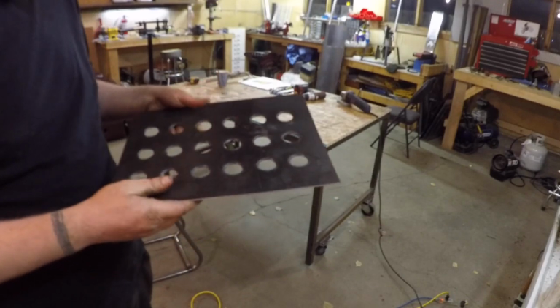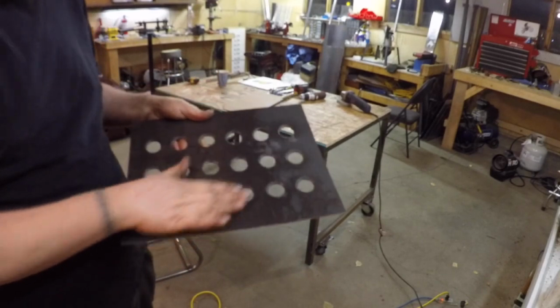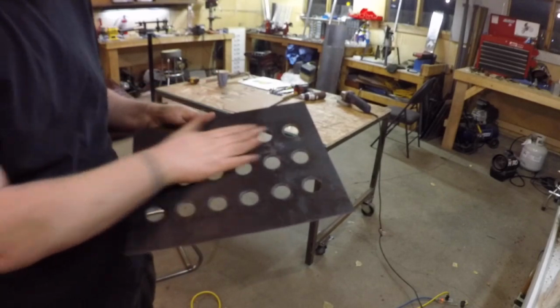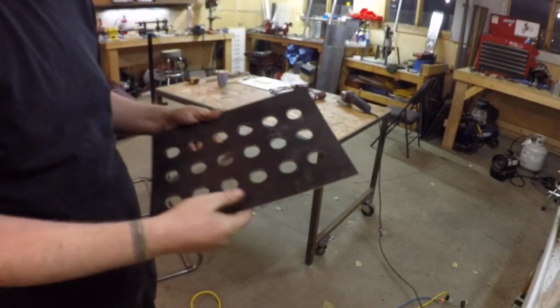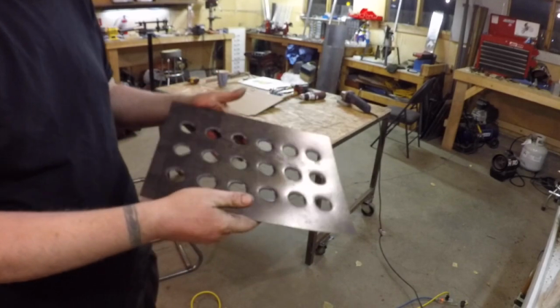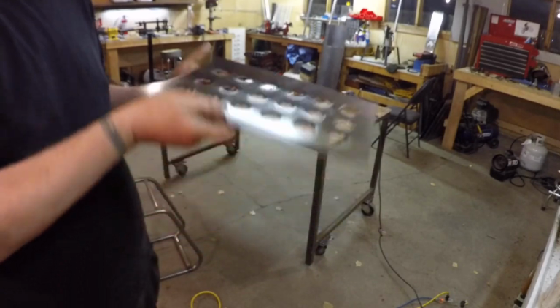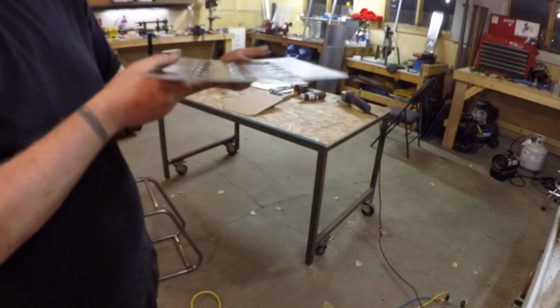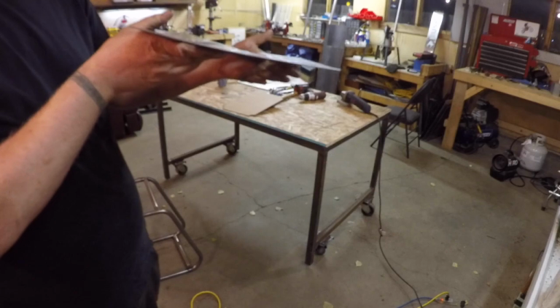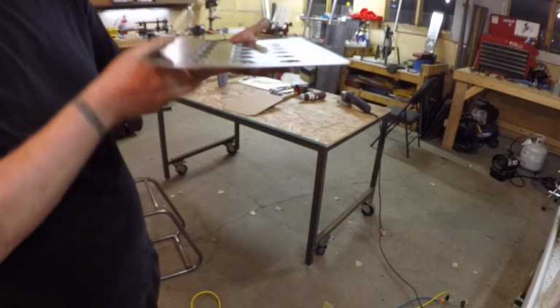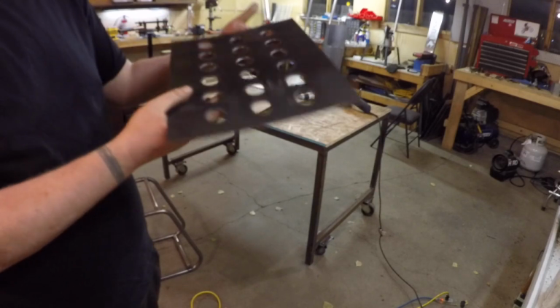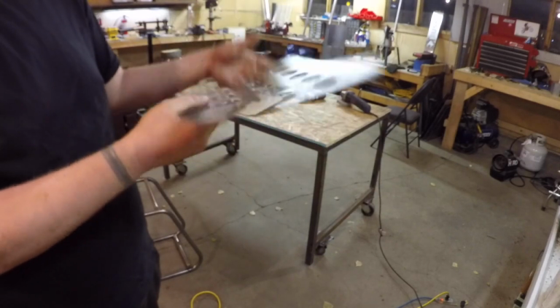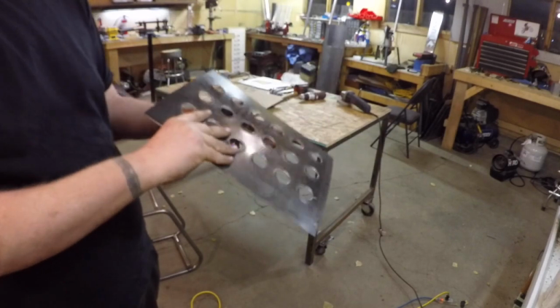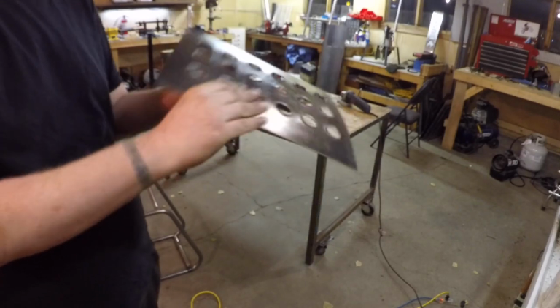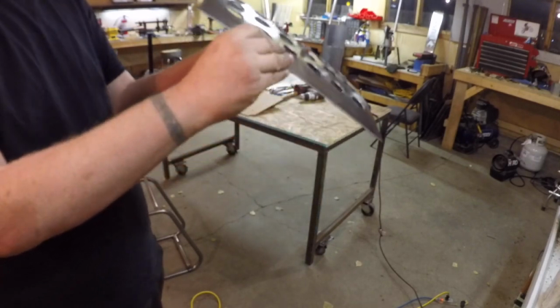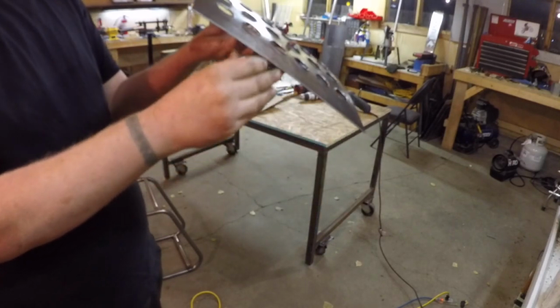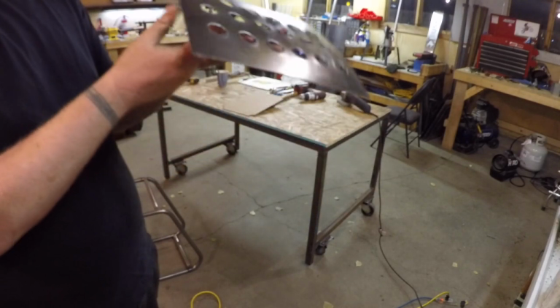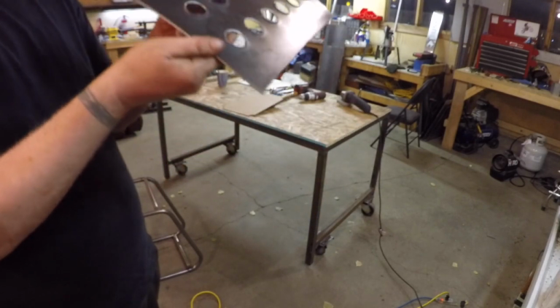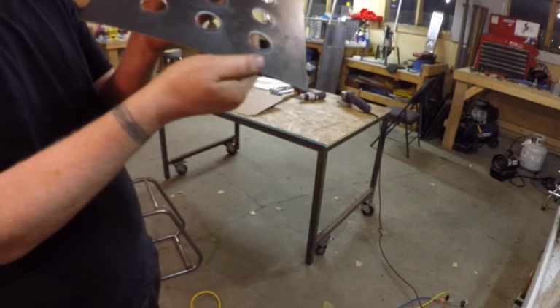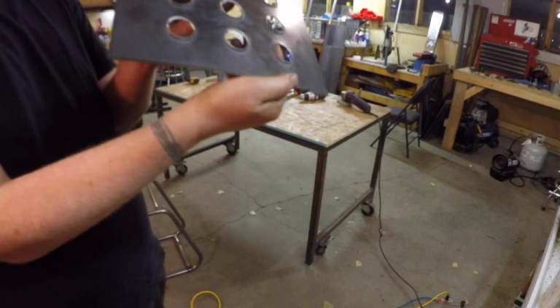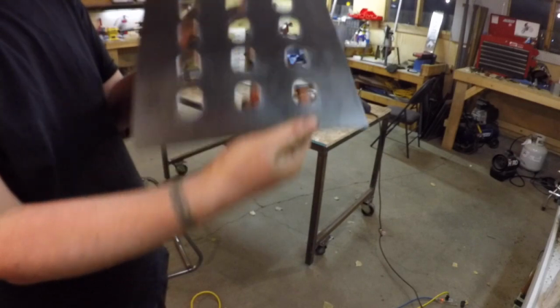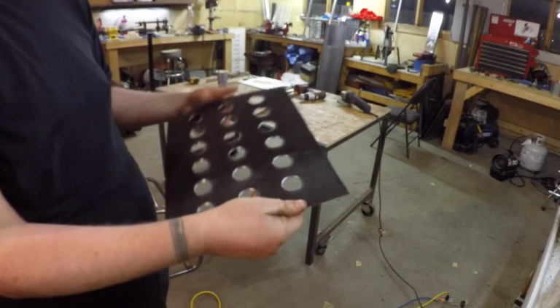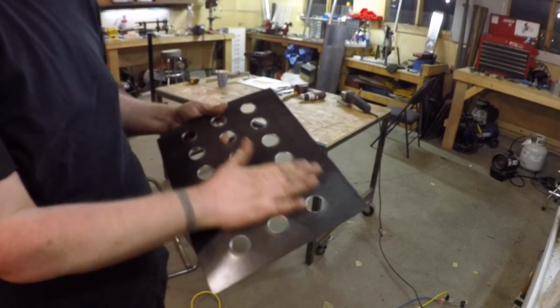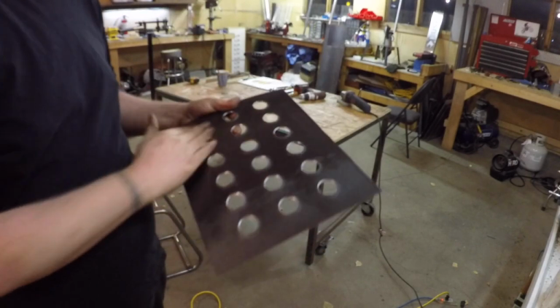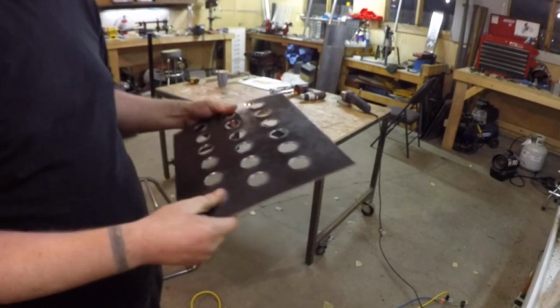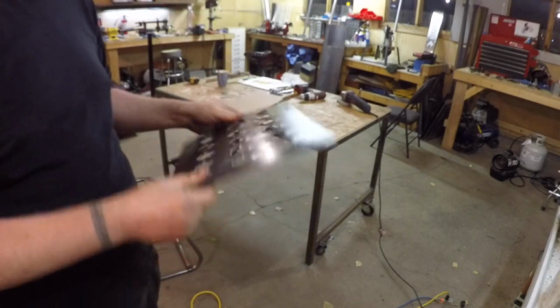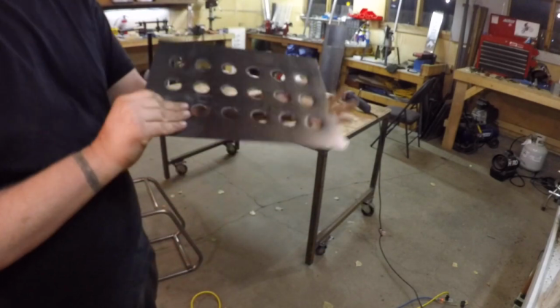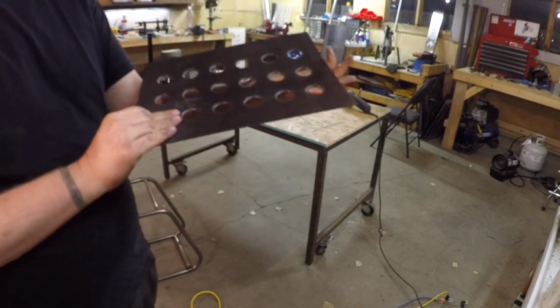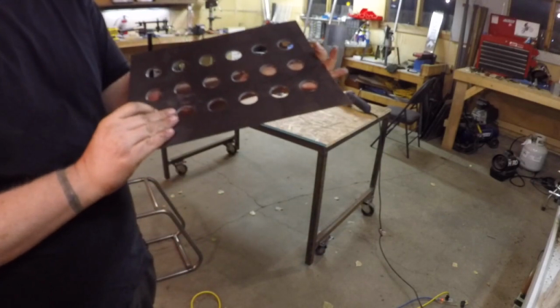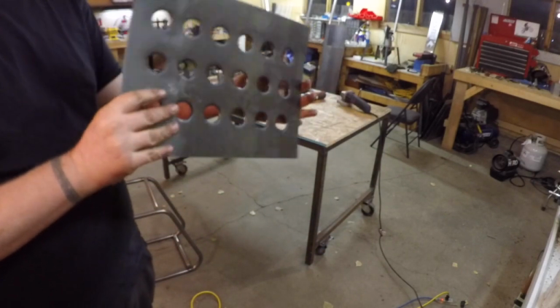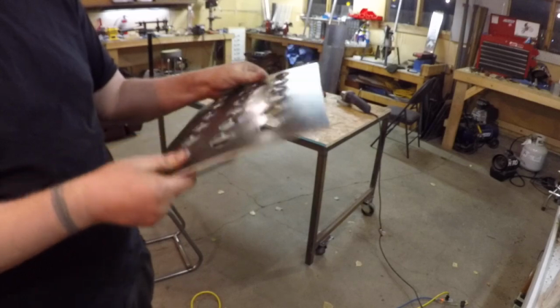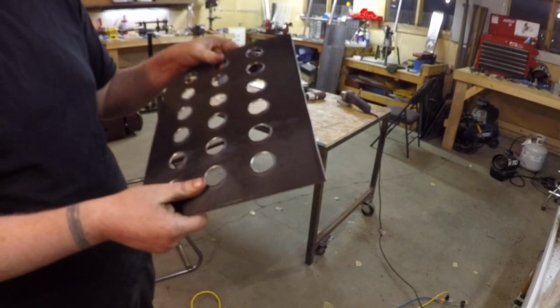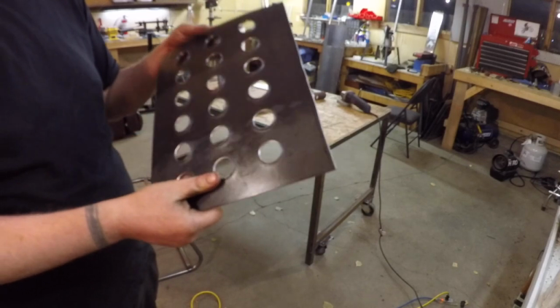It did work, but it kind of bent the whole sheet. Definitely dimpled. Gonna have to play around and see if I can tweak that back straight.